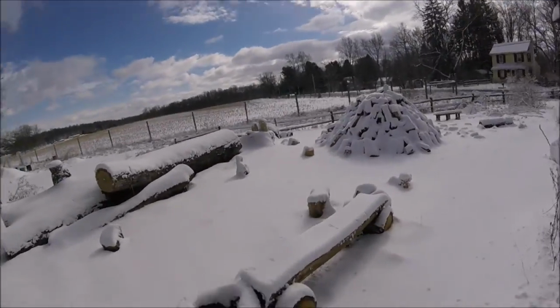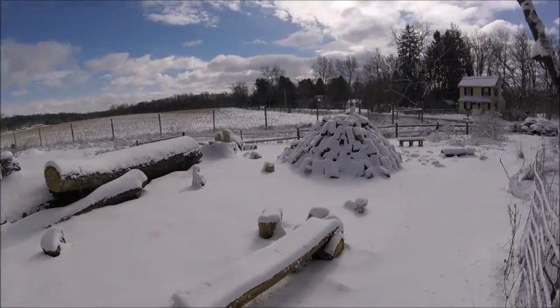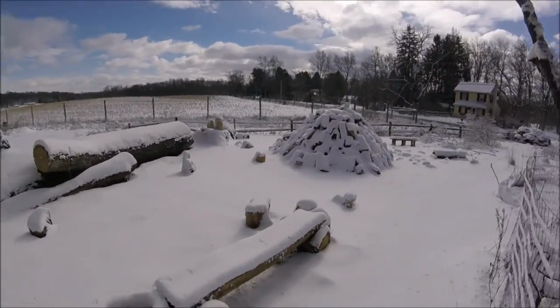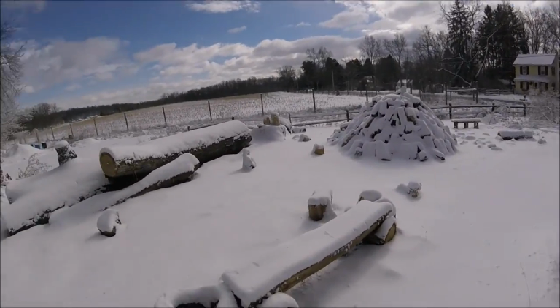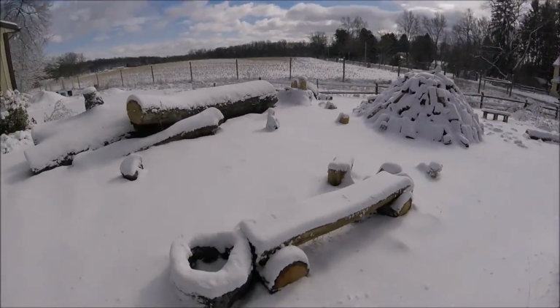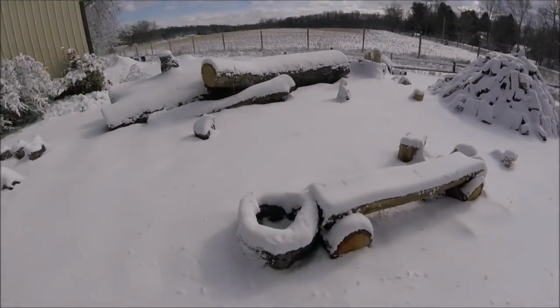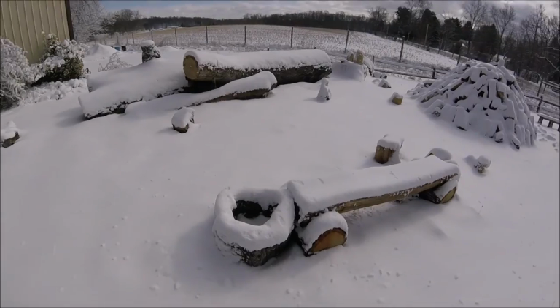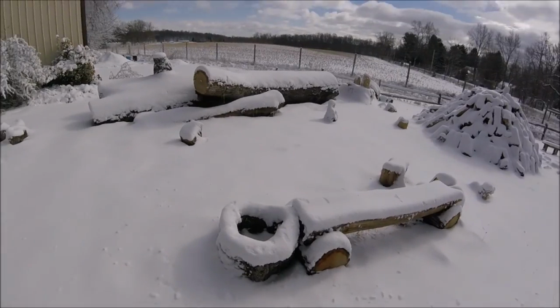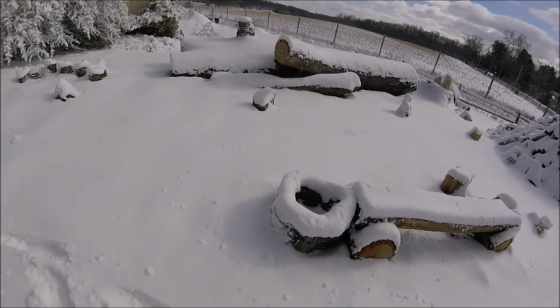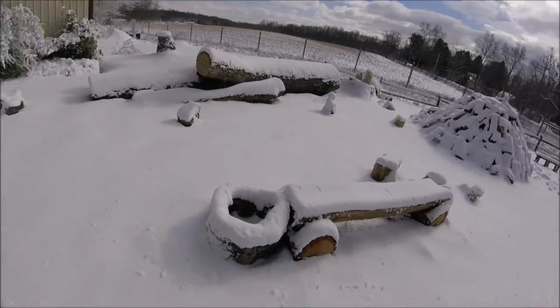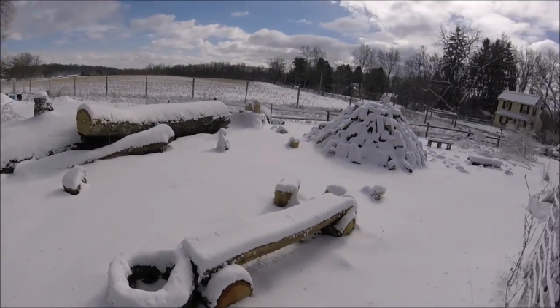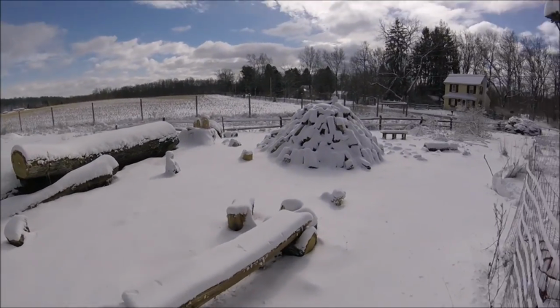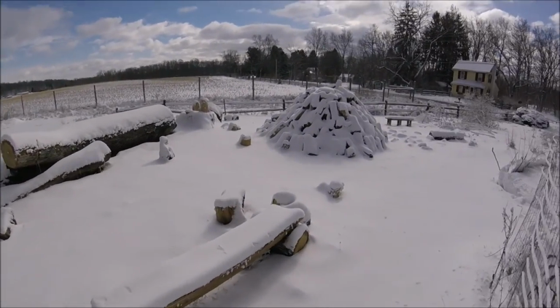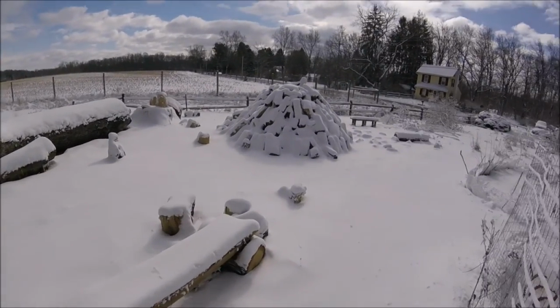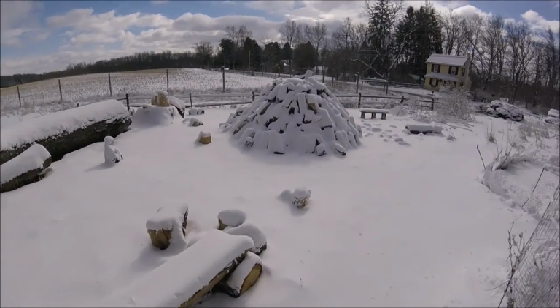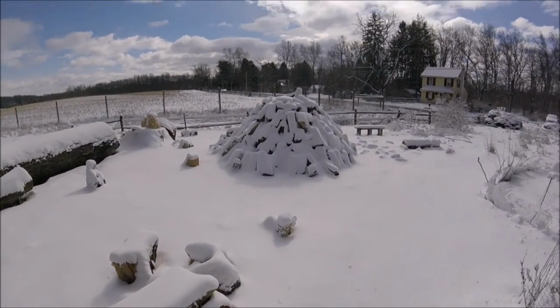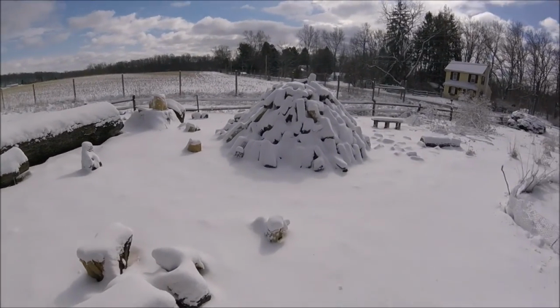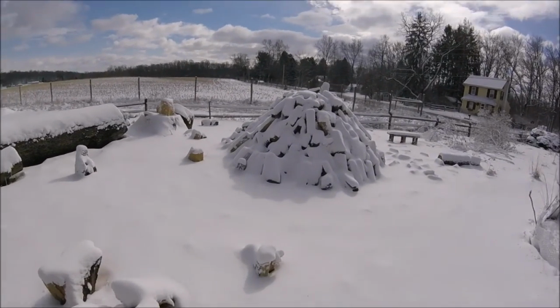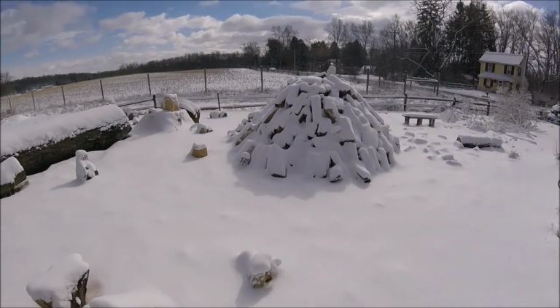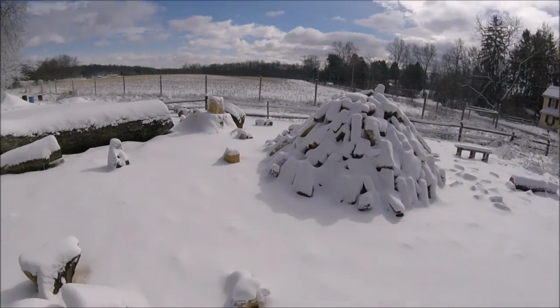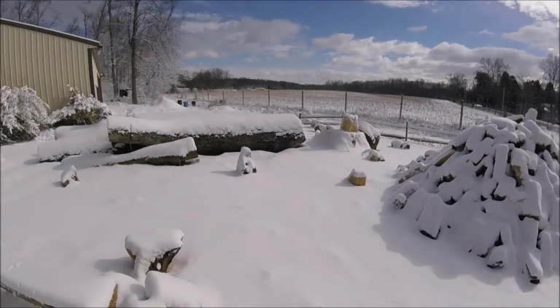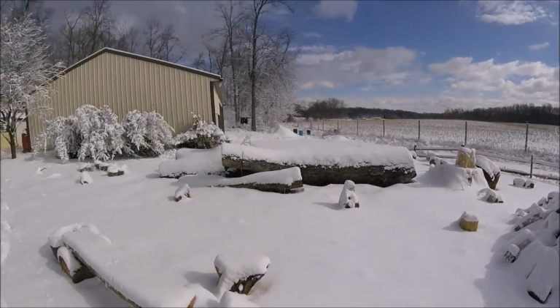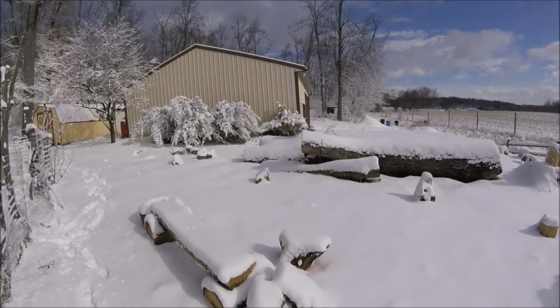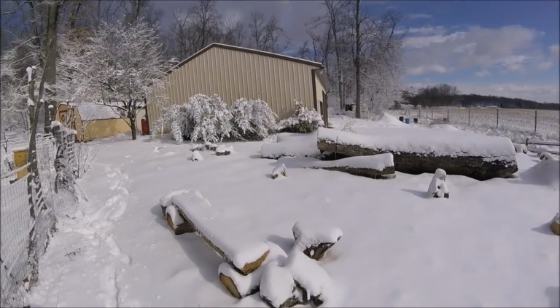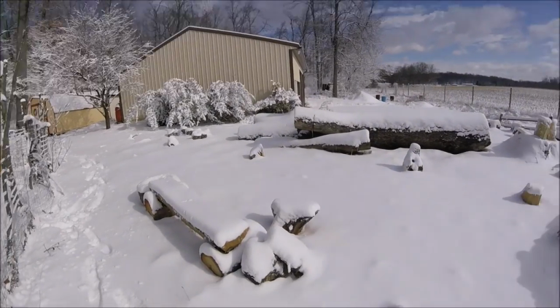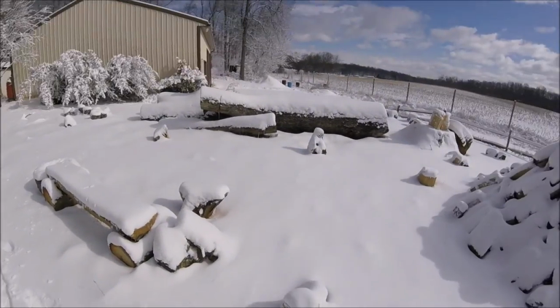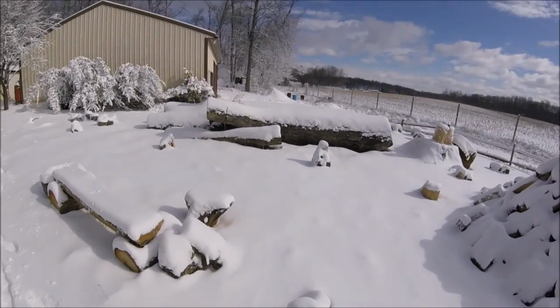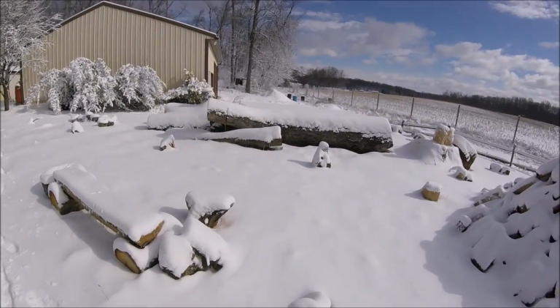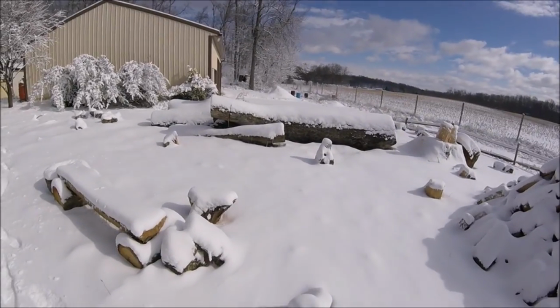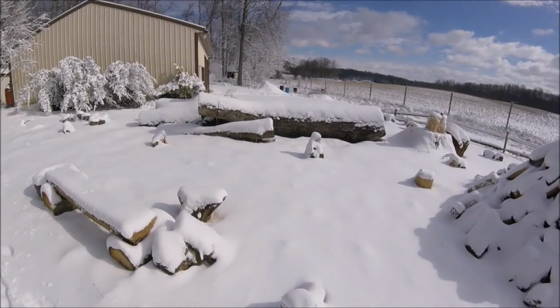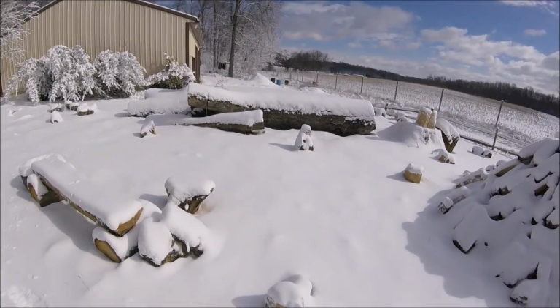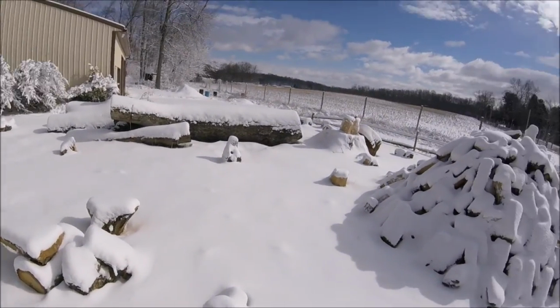There's our wood pile. Slowly transferring that wood pile over to the wood sheds over there, and I haven't even gotten to this monster log yet.